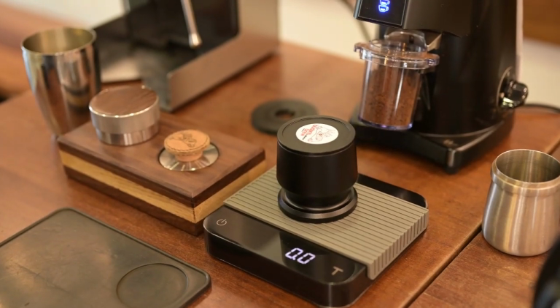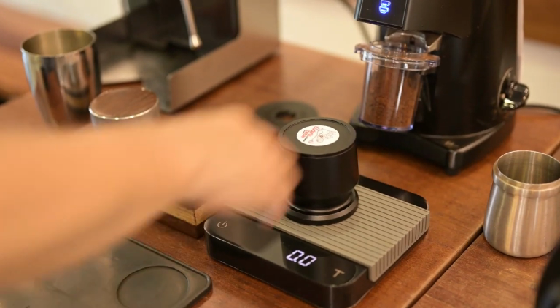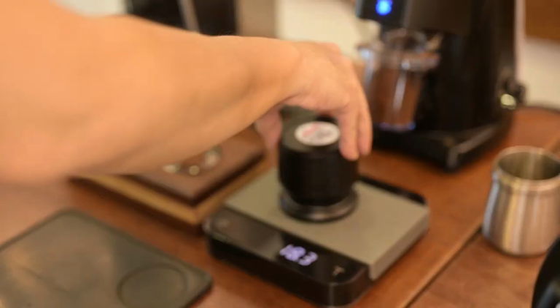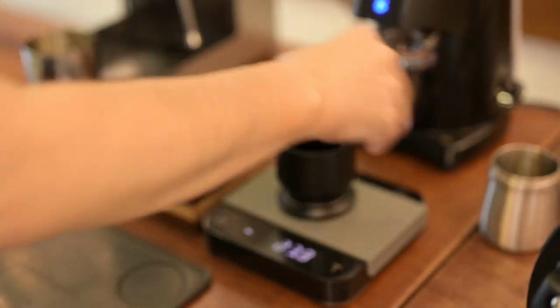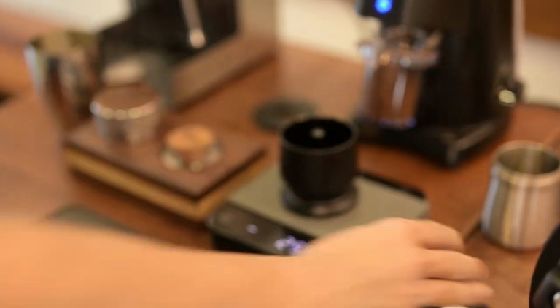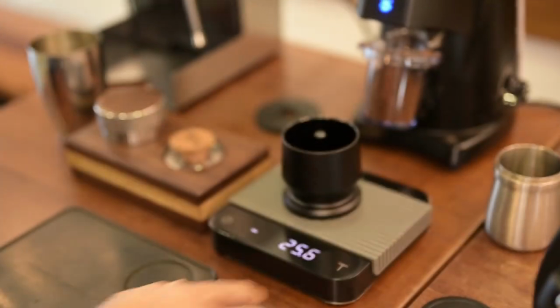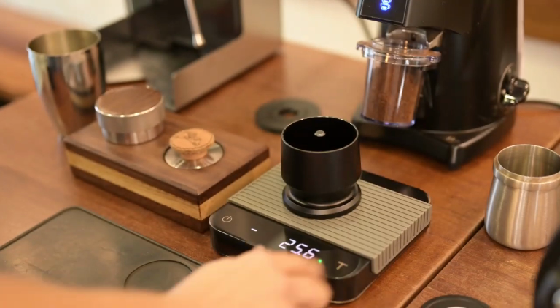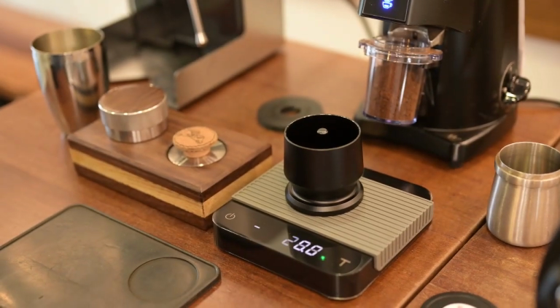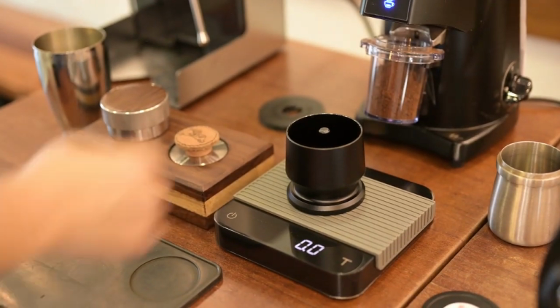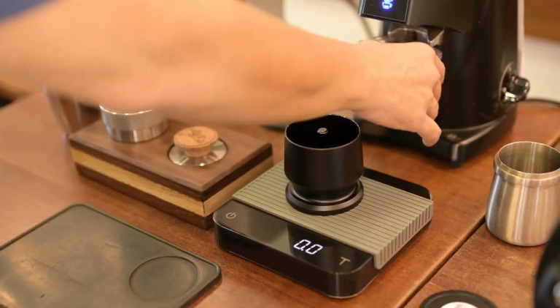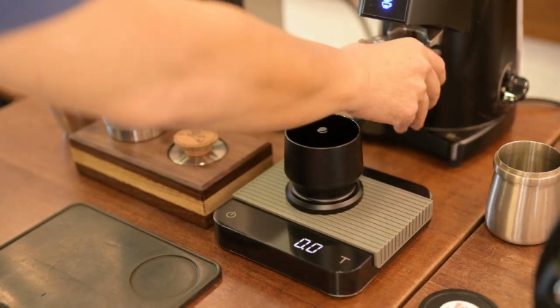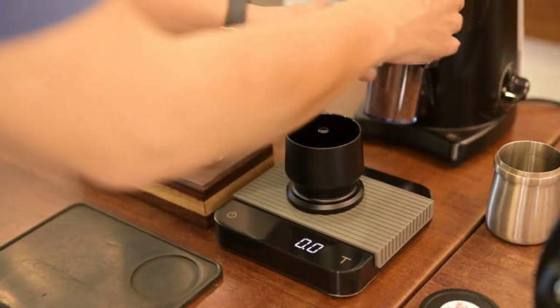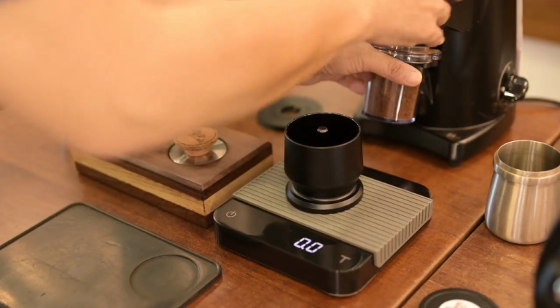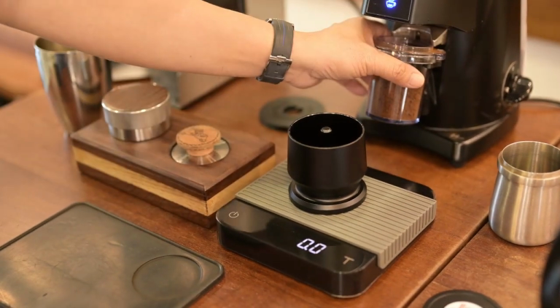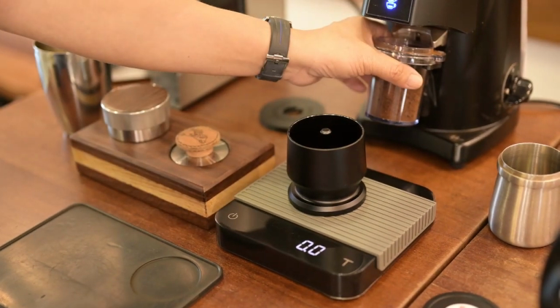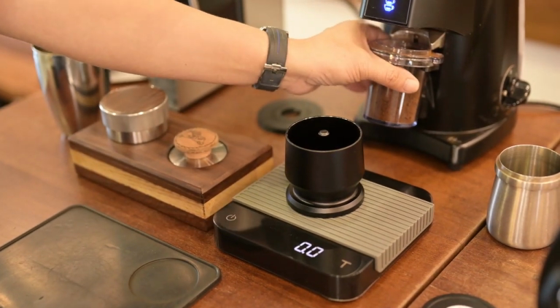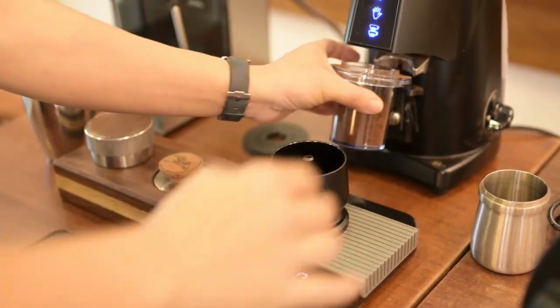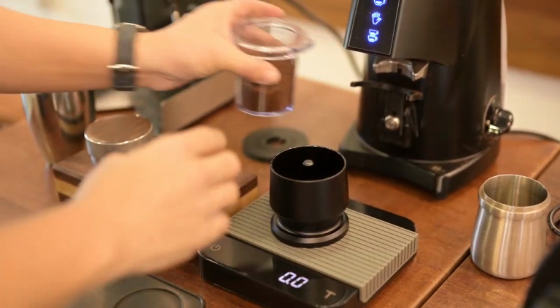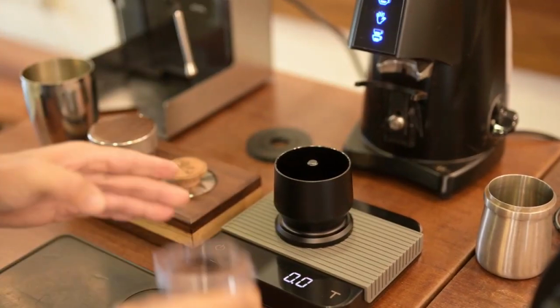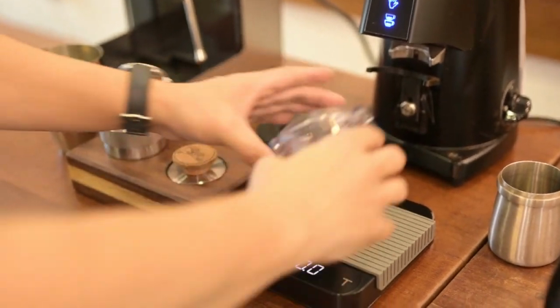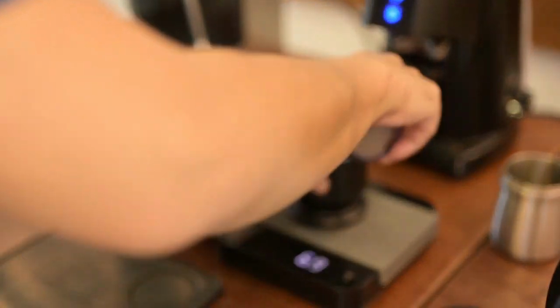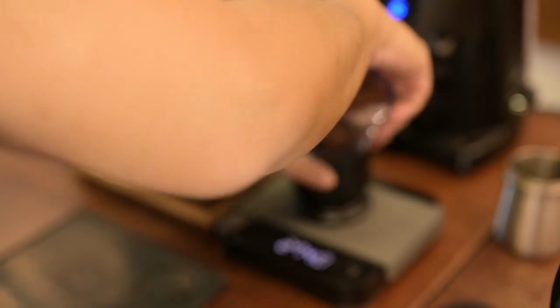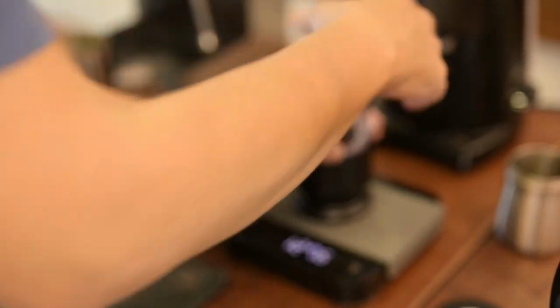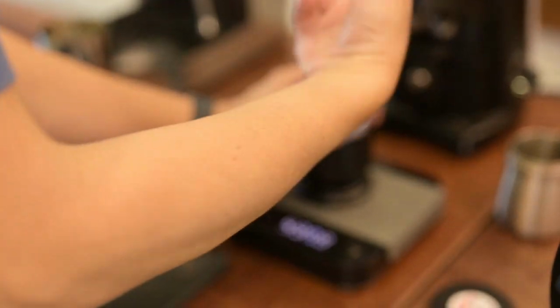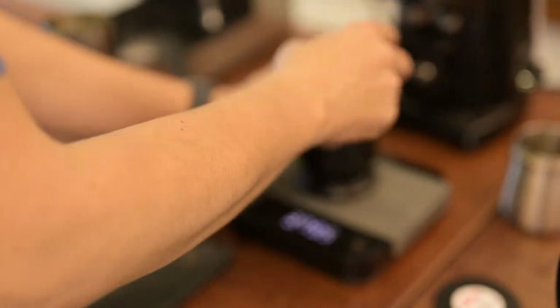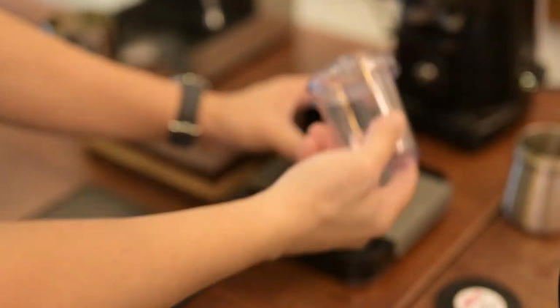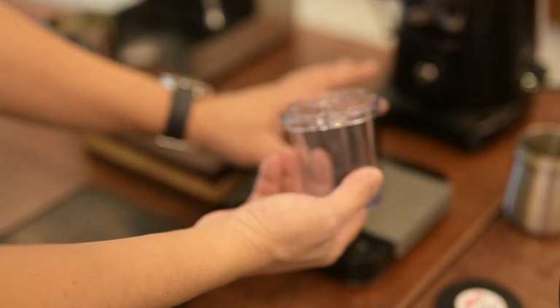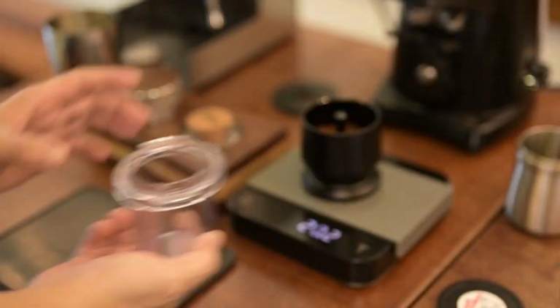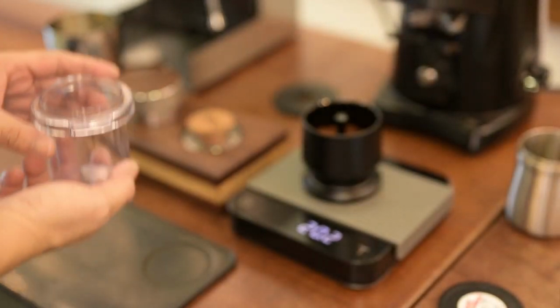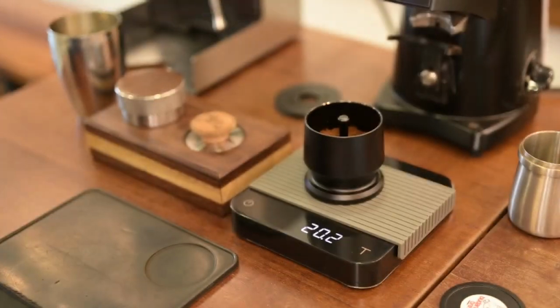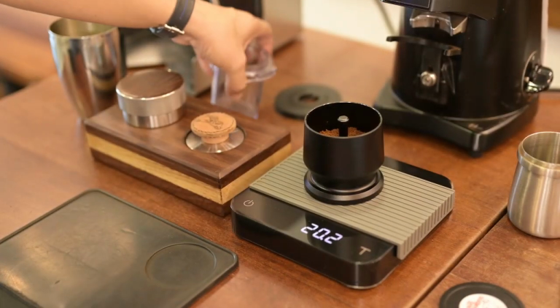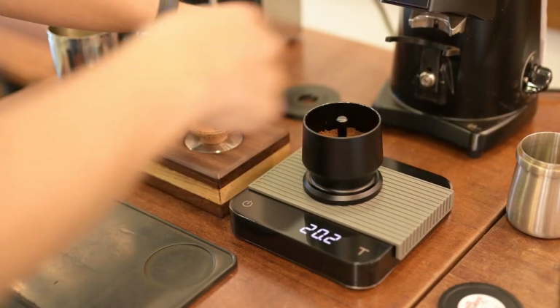That's a zero. About 20 grams of coffee.